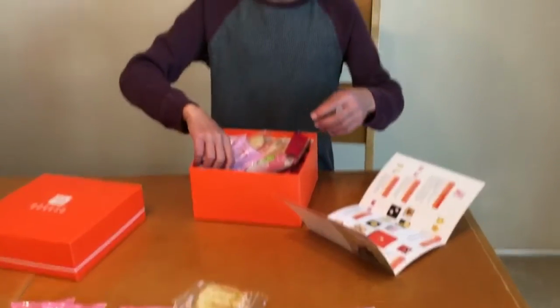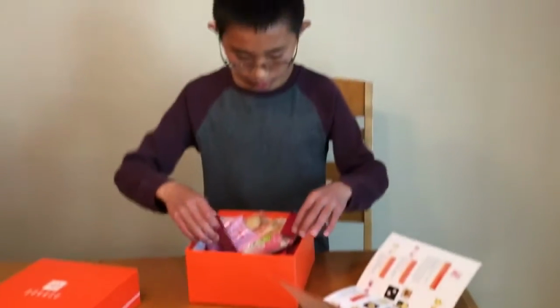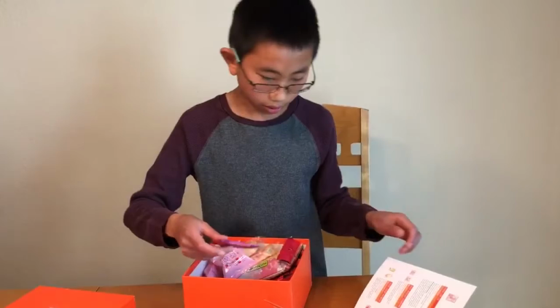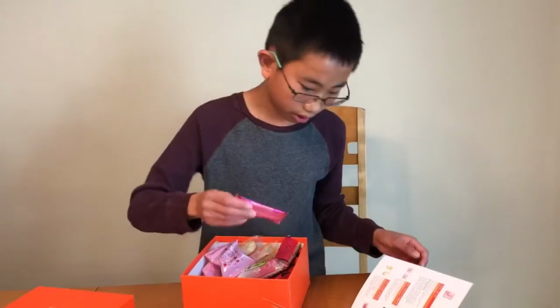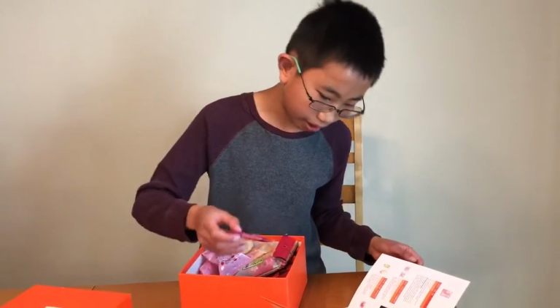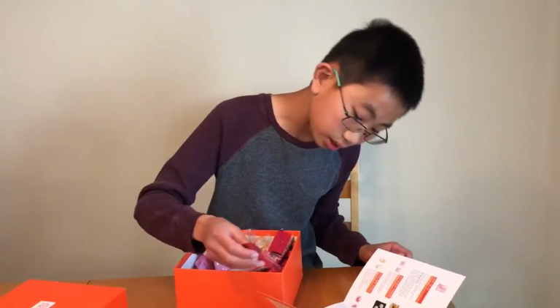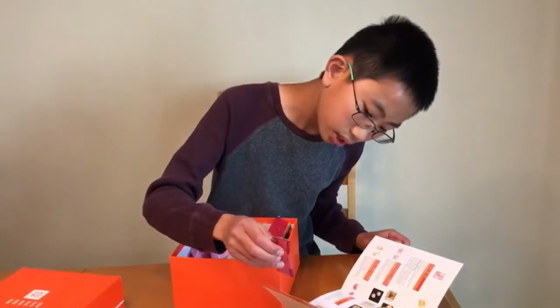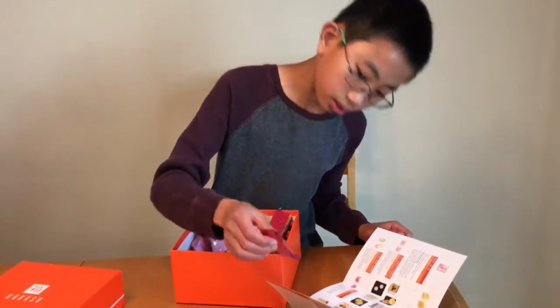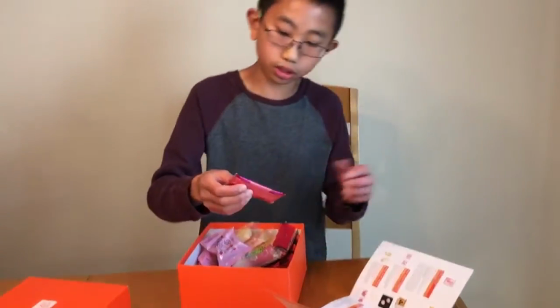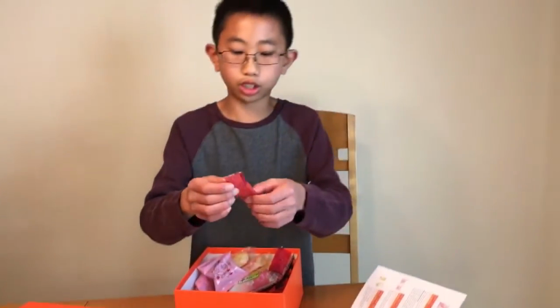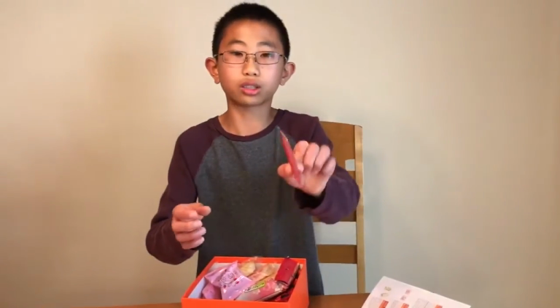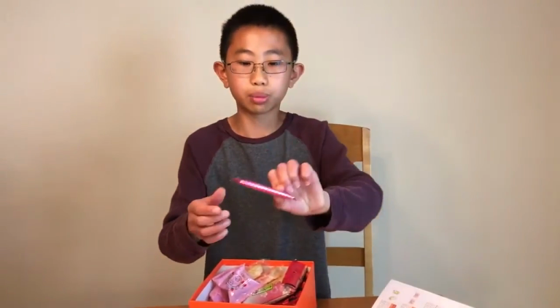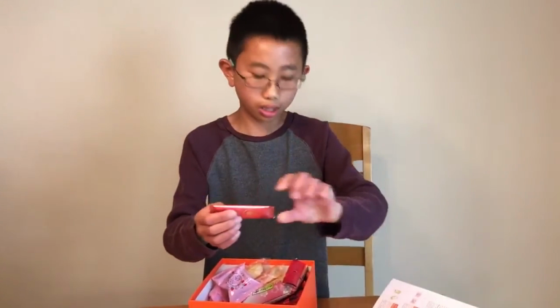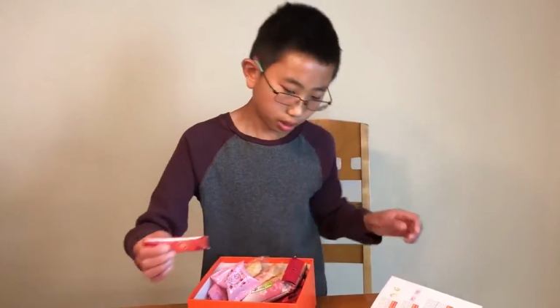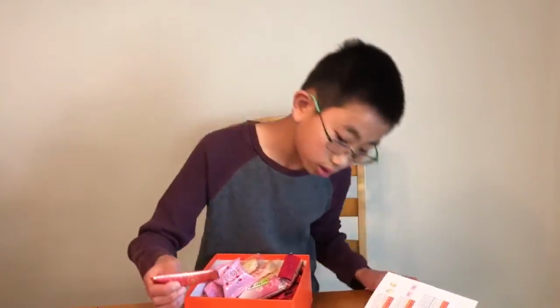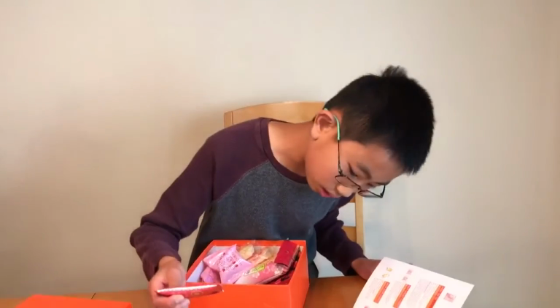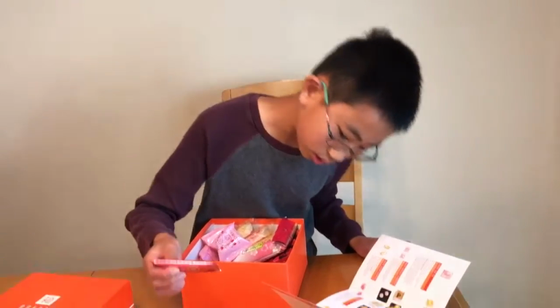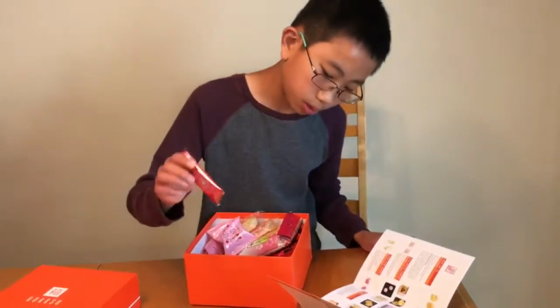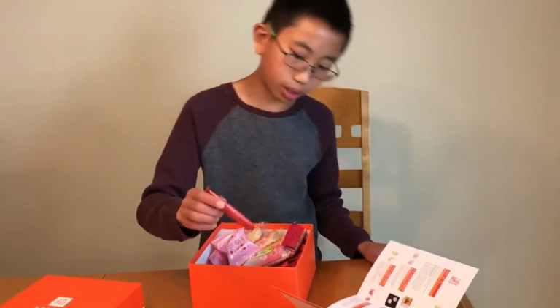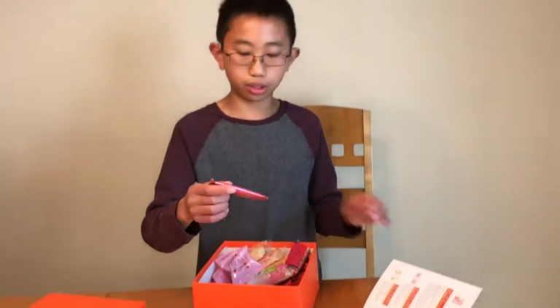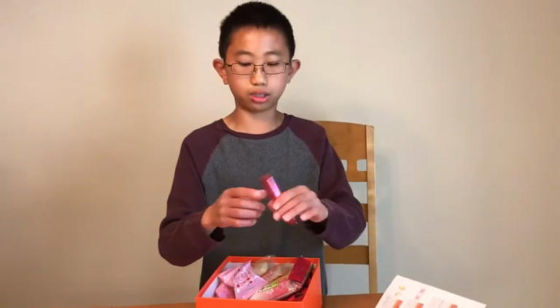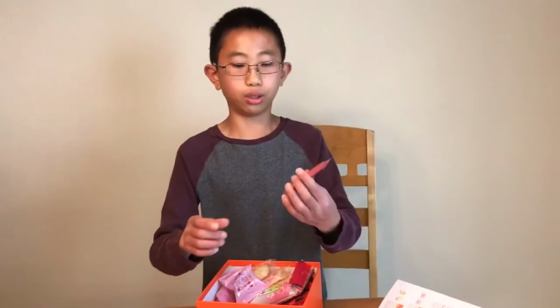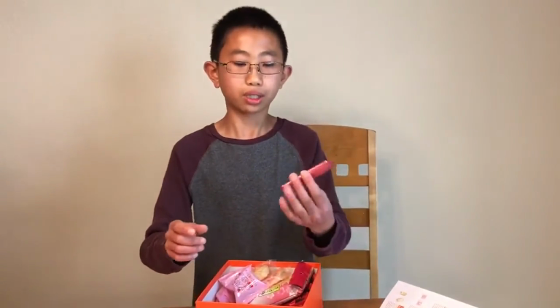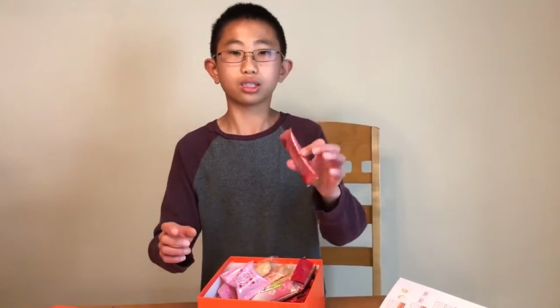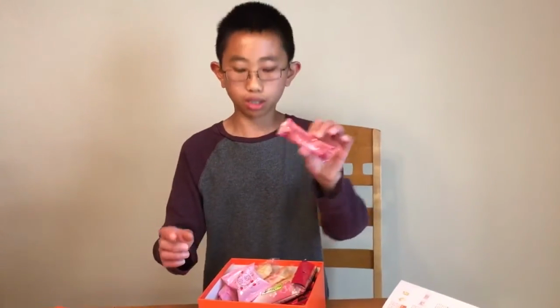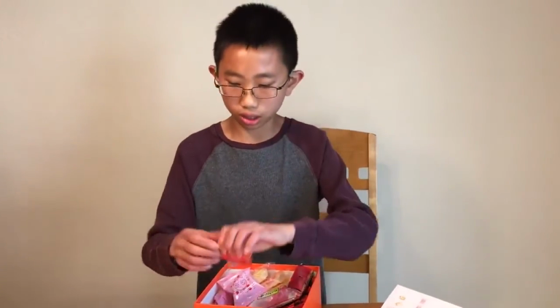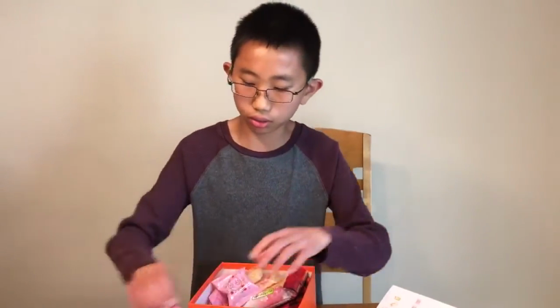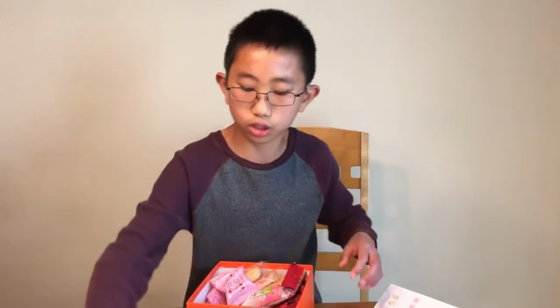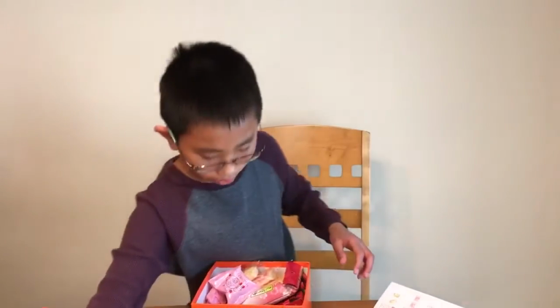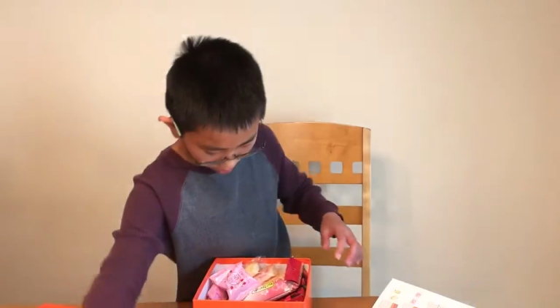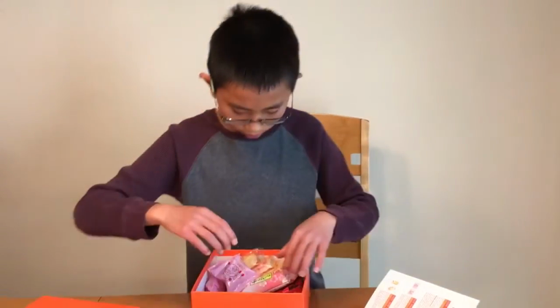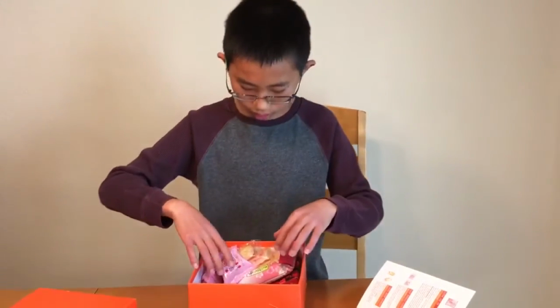And let's see what this tiny packet is. These are Sakura chocolate crepes. This looks like it's a crispy crepe and it's enrobed in some Sakura-infused chocolate. That'll be very delicious.